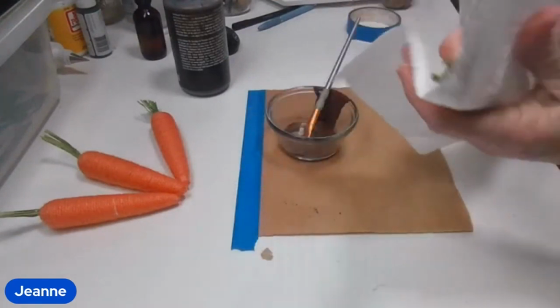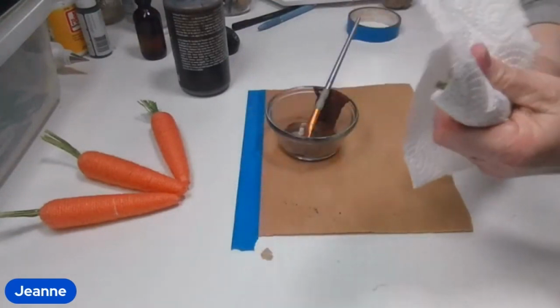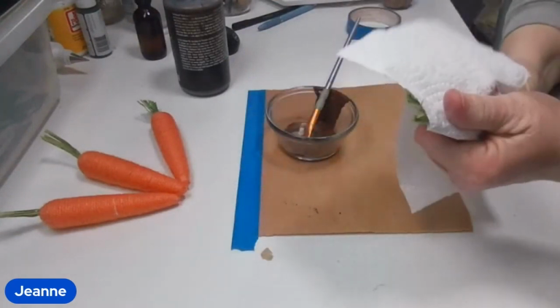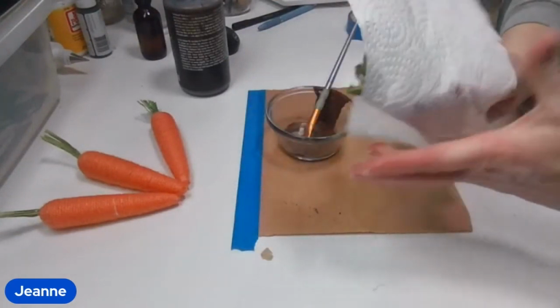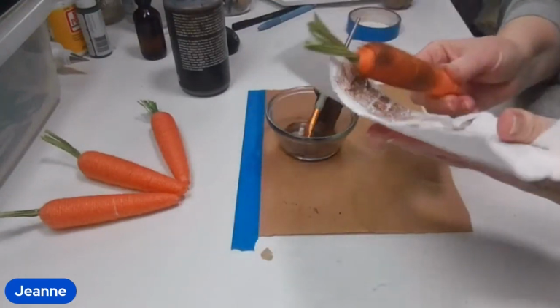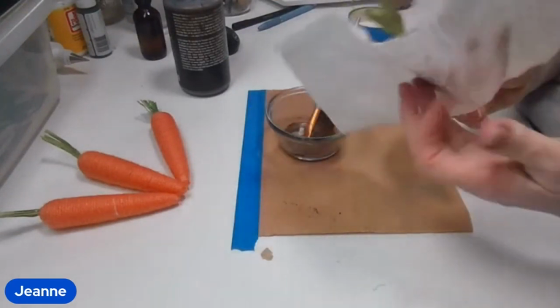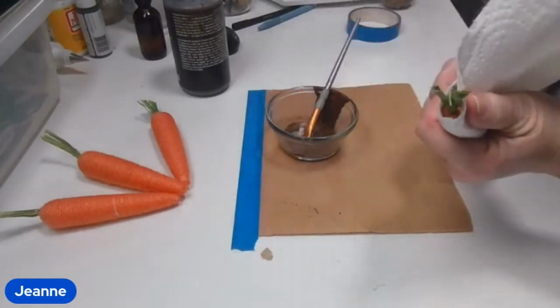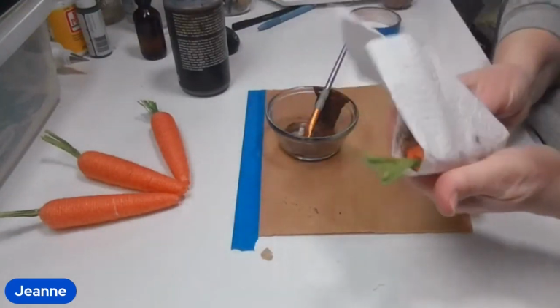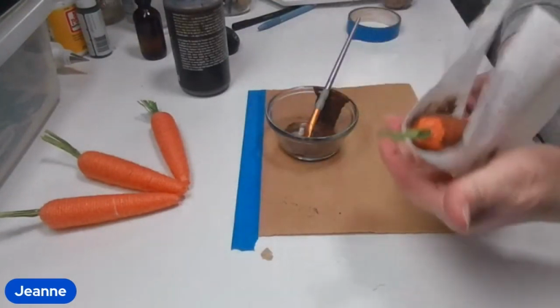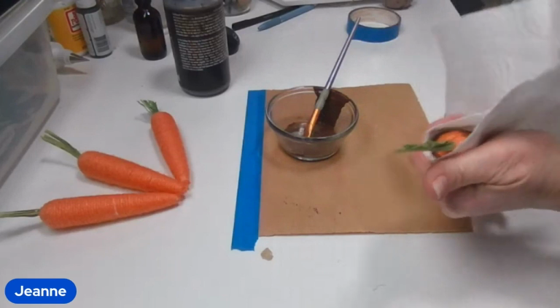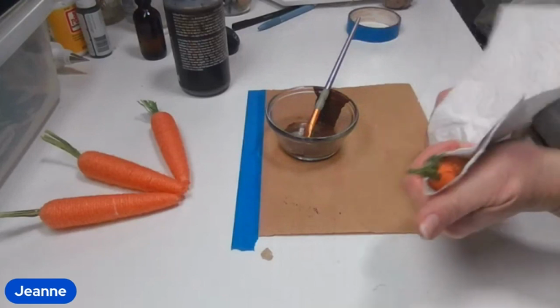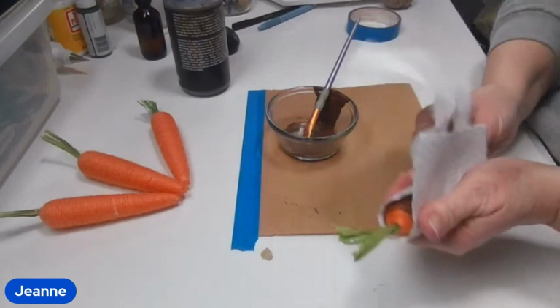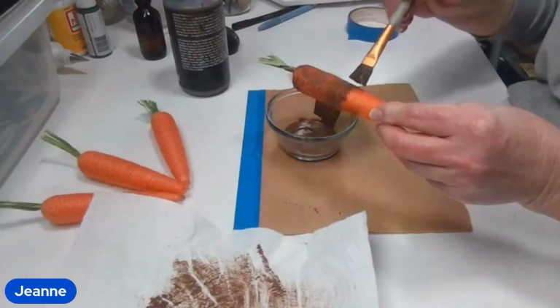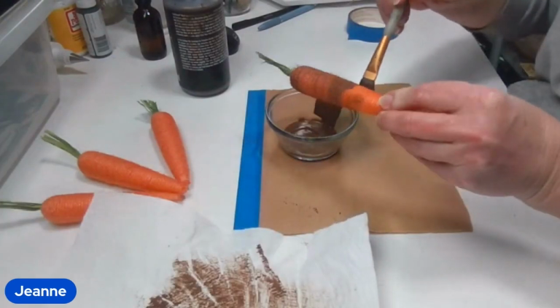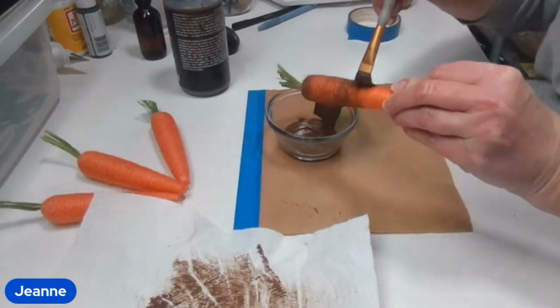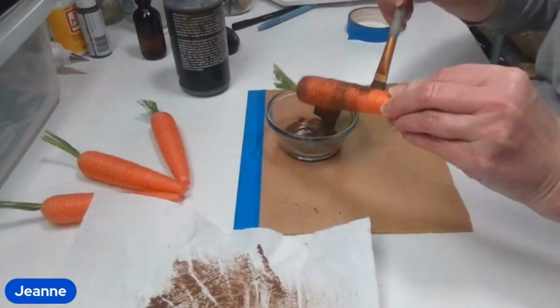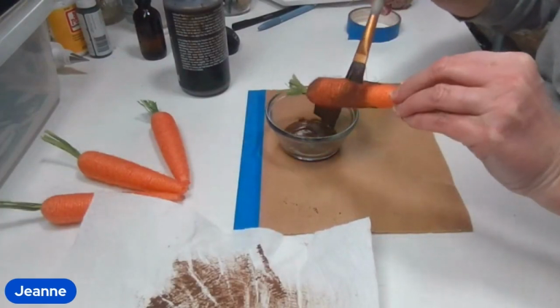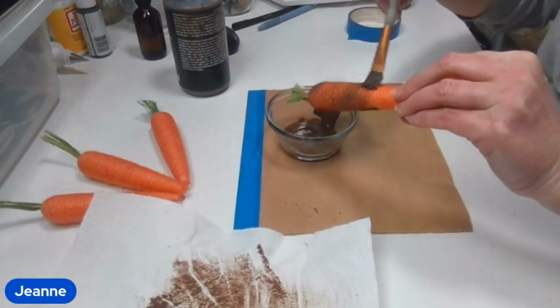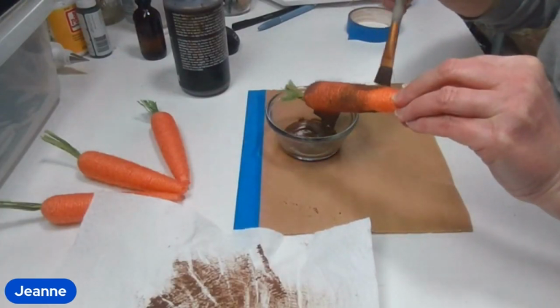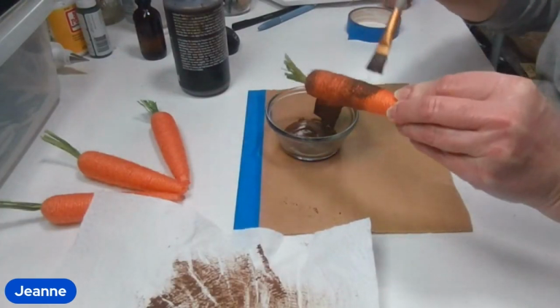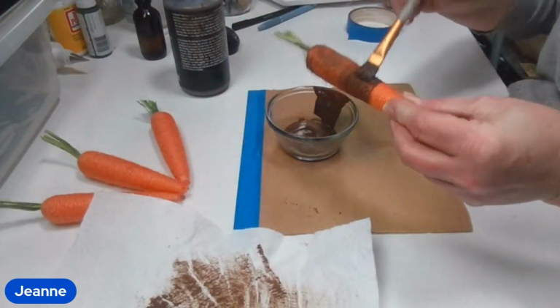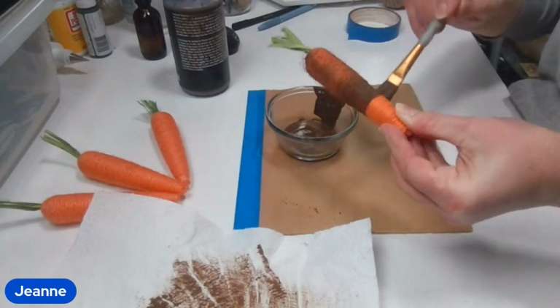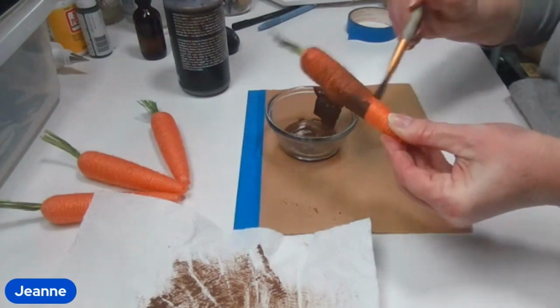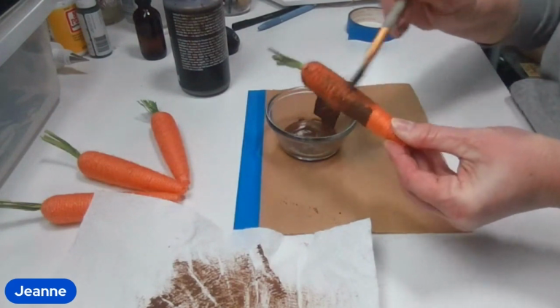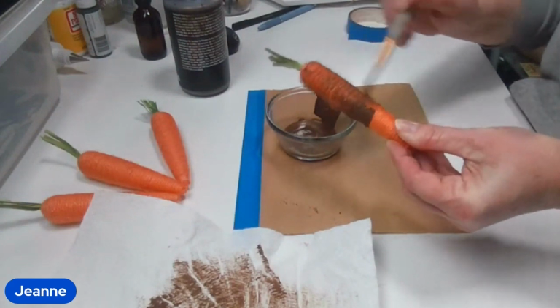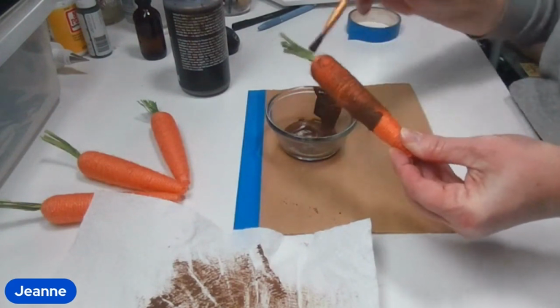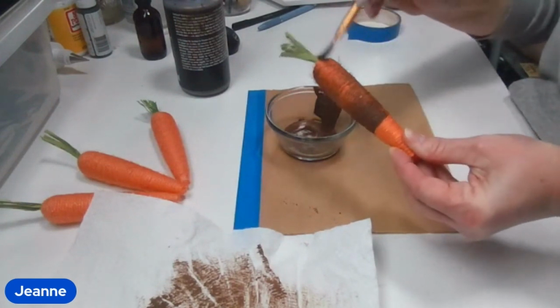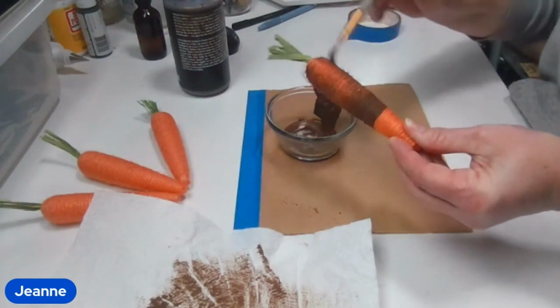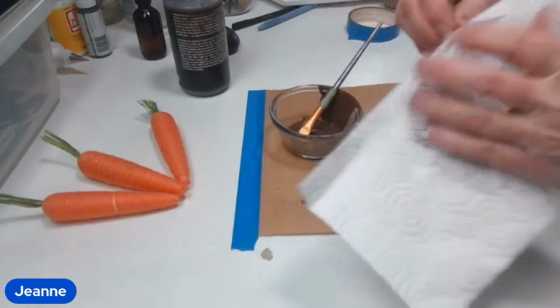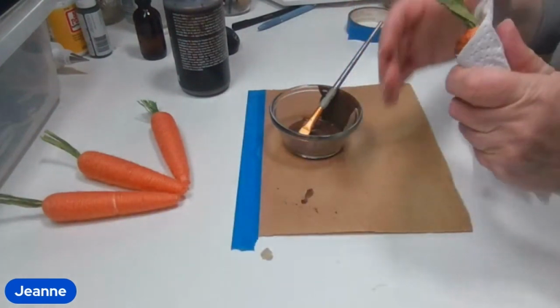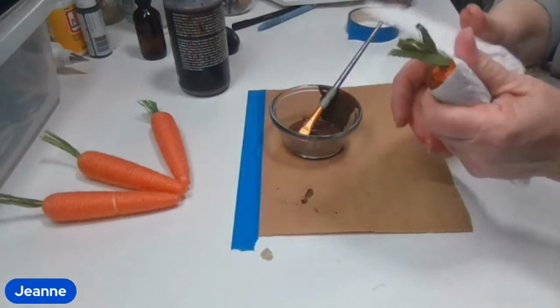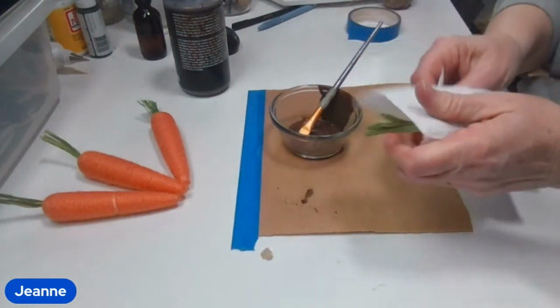I'm just using a paper towel to squeeze some of the color out of it because it got a little bit dark and to help it dry. I'll also hit this with my heat gun to have it dry a little bit quicker because I am impatient.